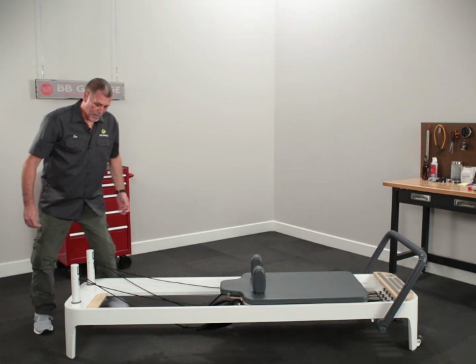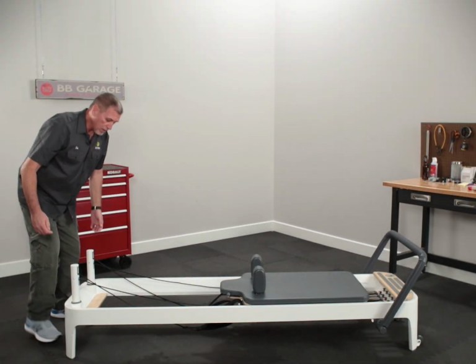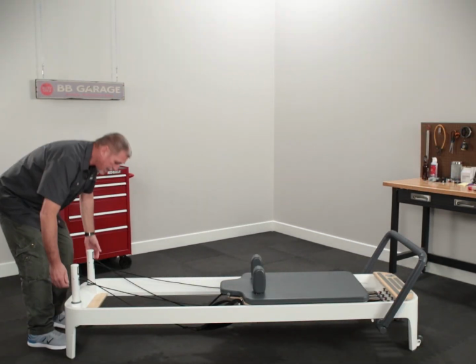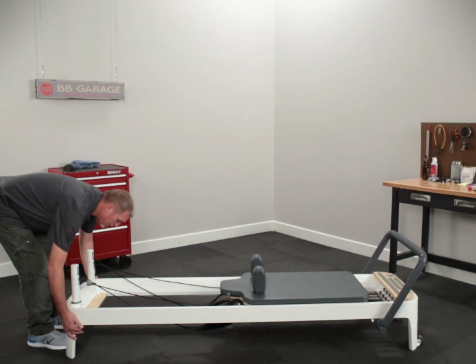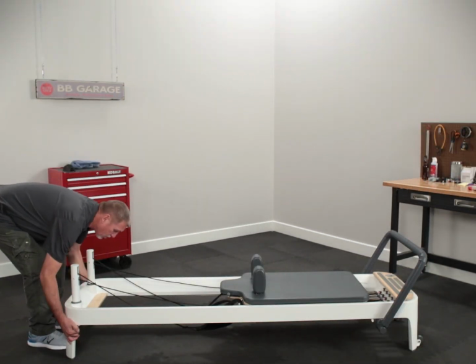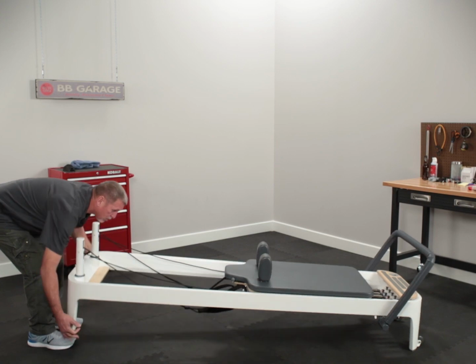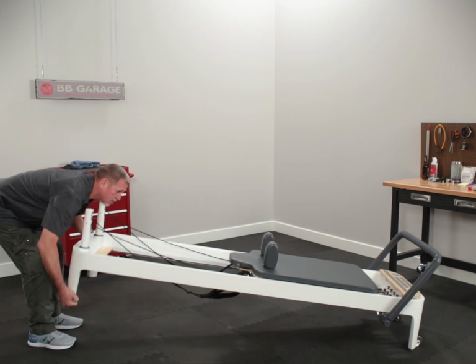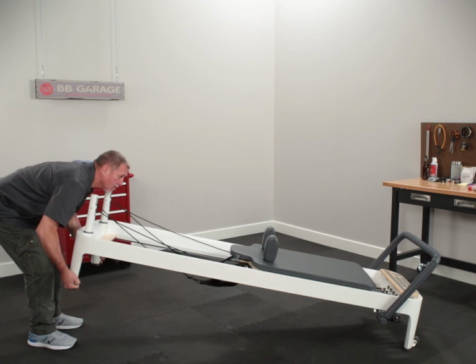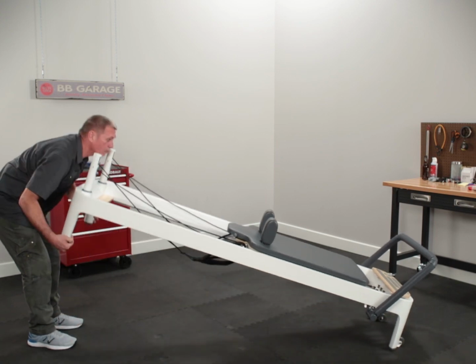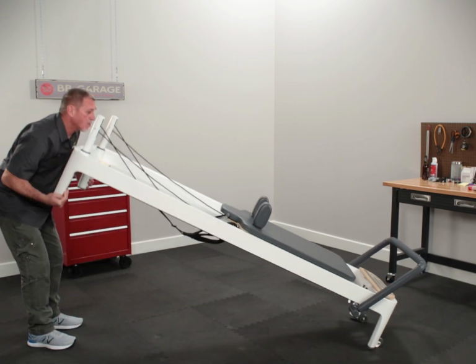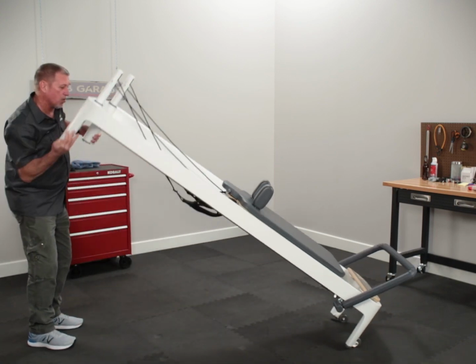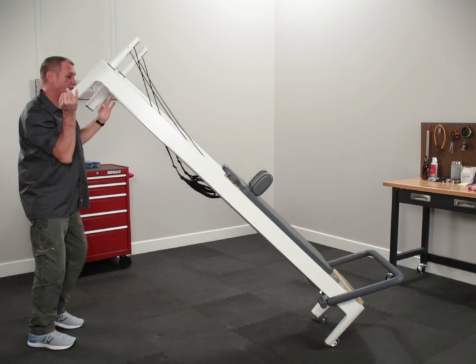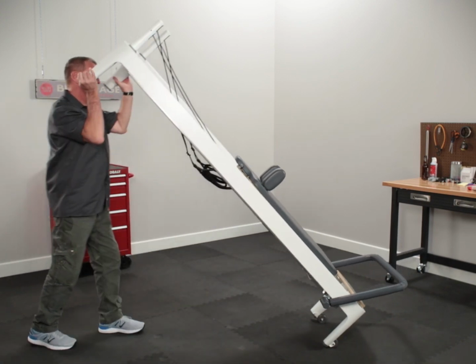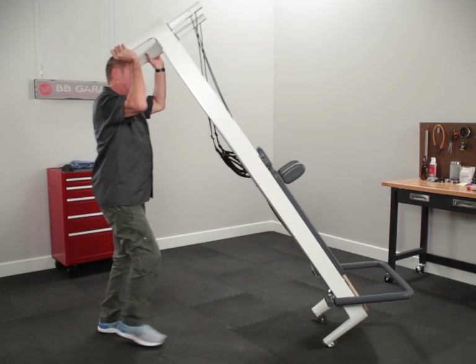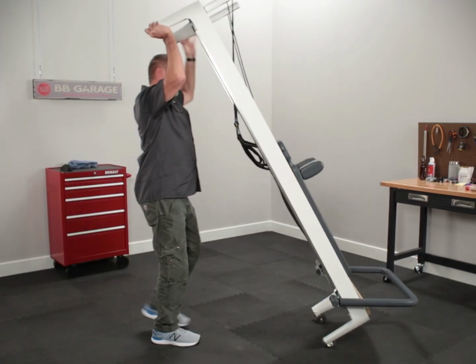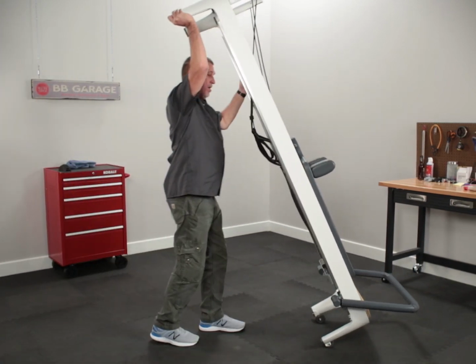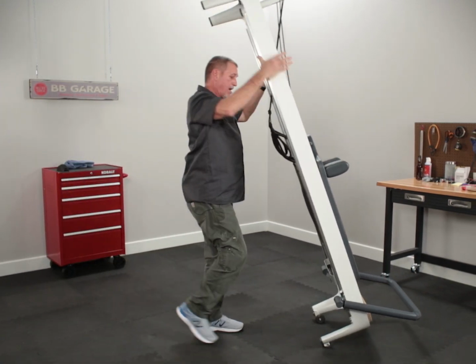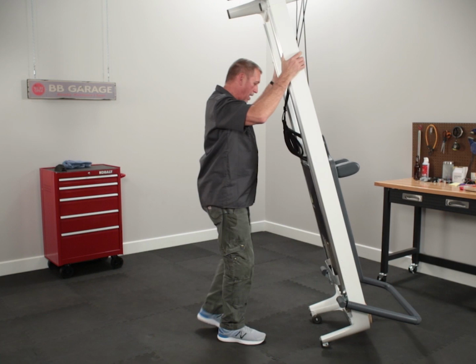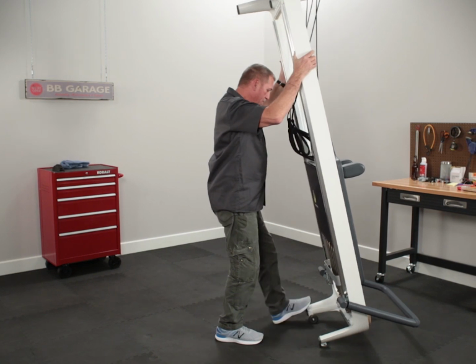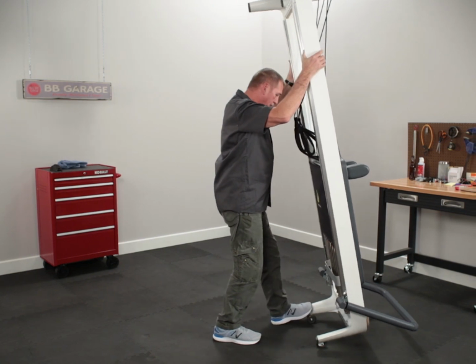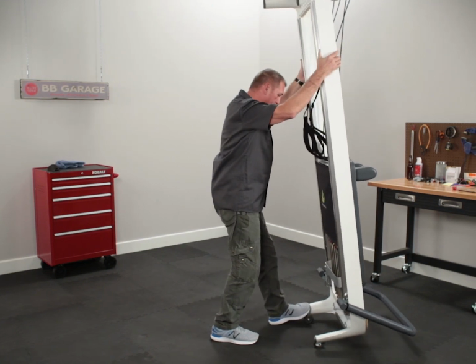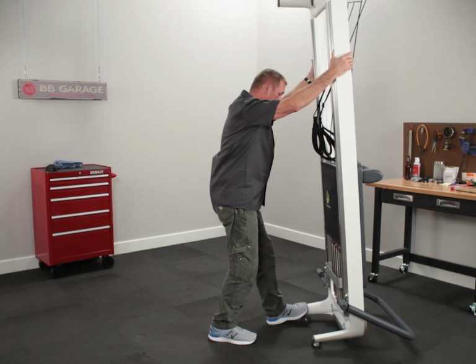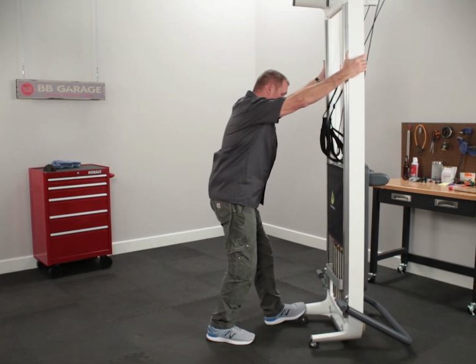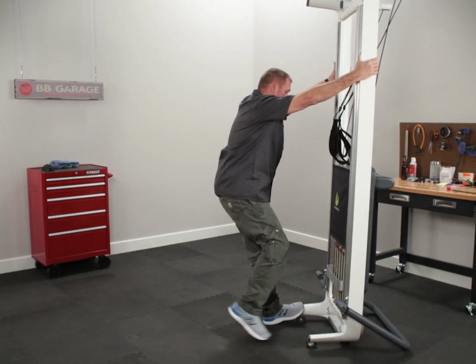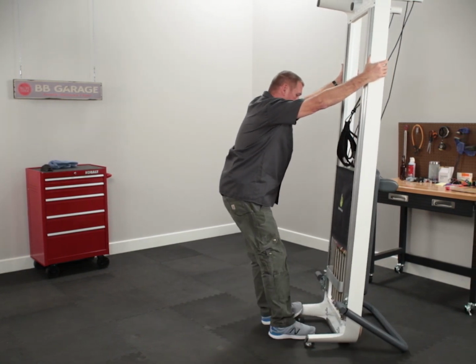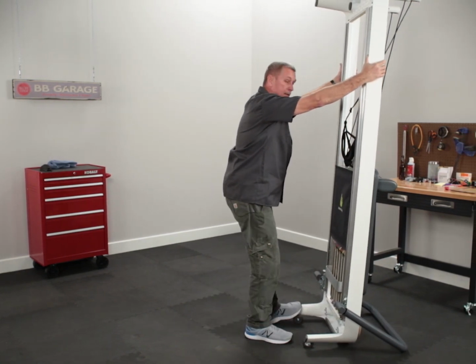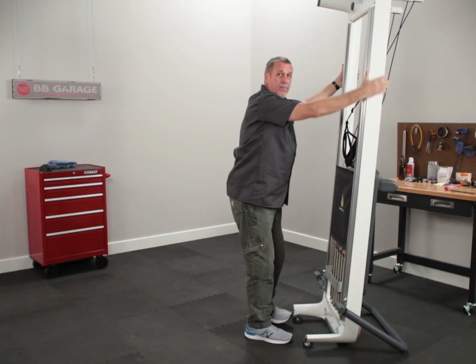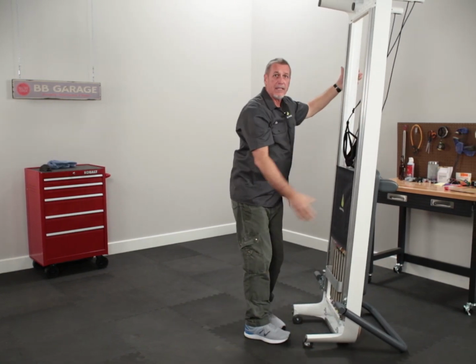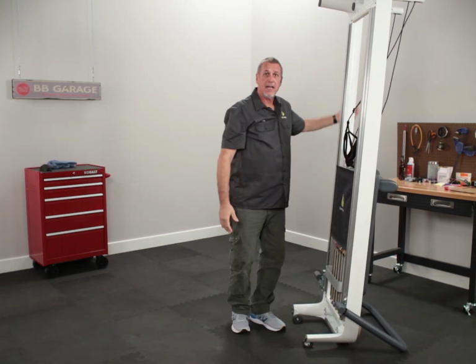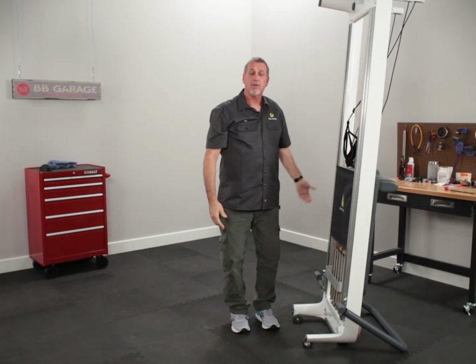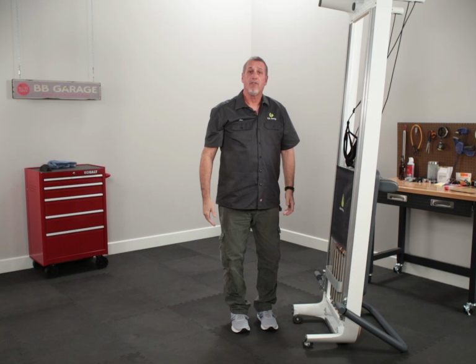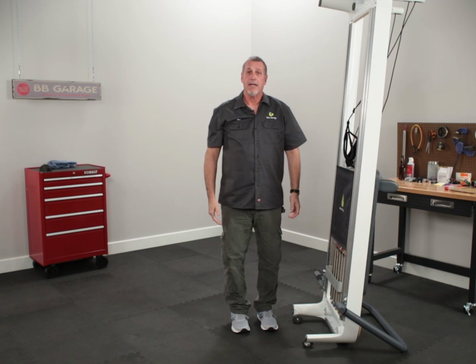As you're lifting the end, you want to make sure to secure the reformer so it doesn't roll too far. Lift up, carefully walk it. I like to put a foot against the end — and that's how you stand an Allegro 2 reformer on end.